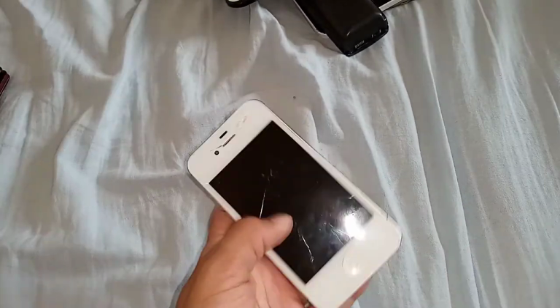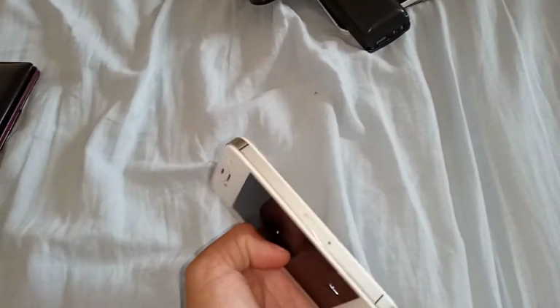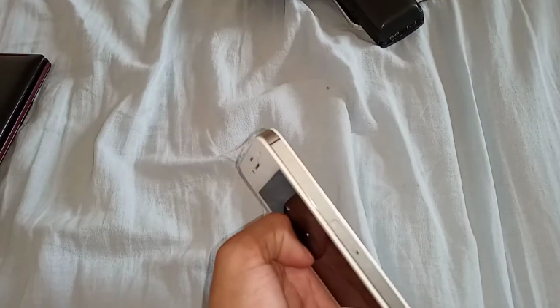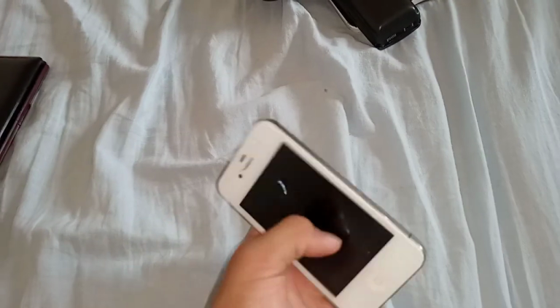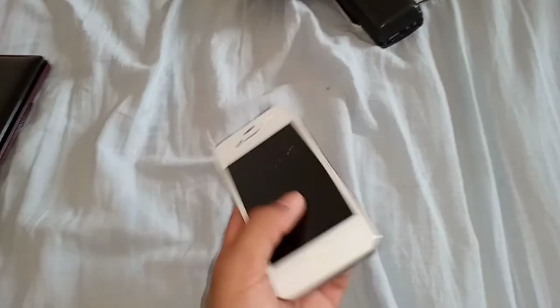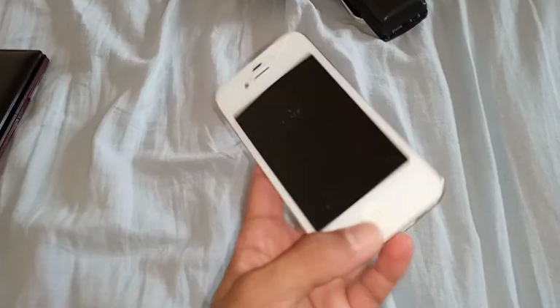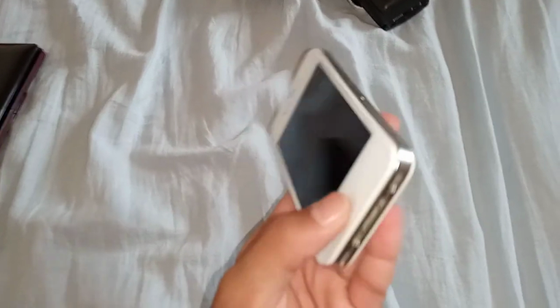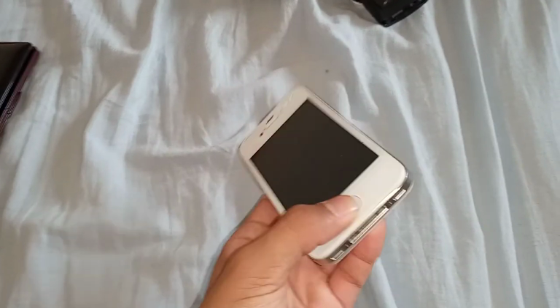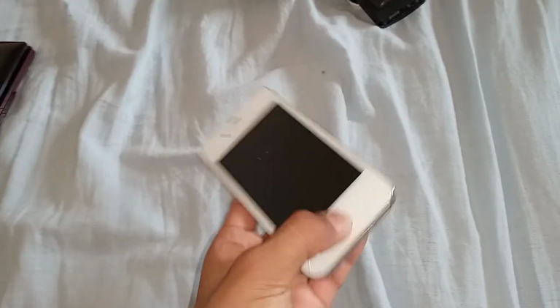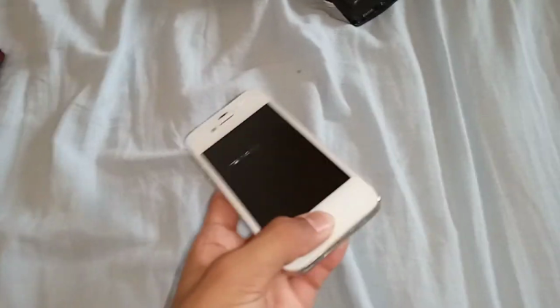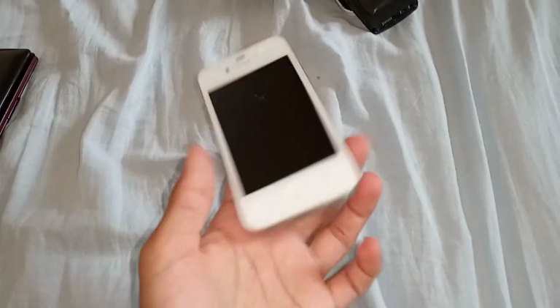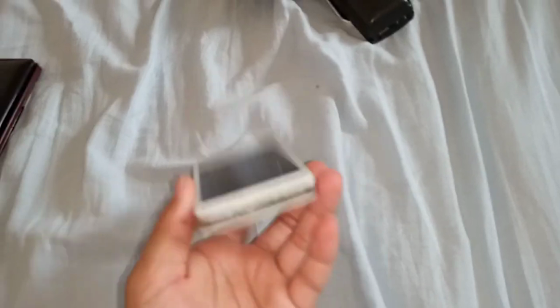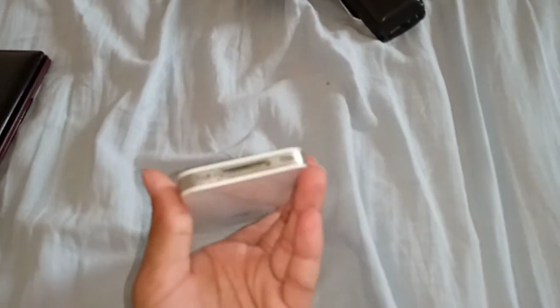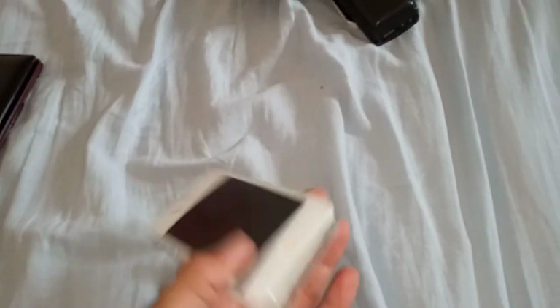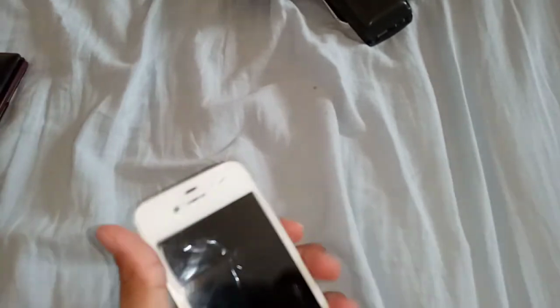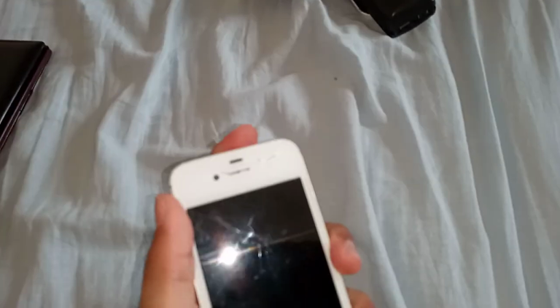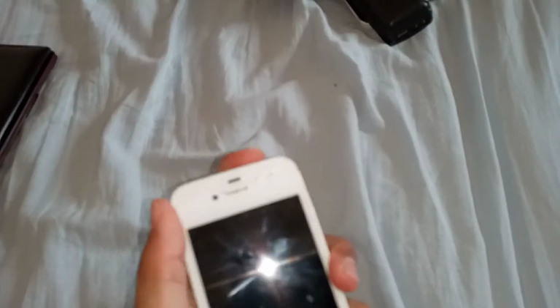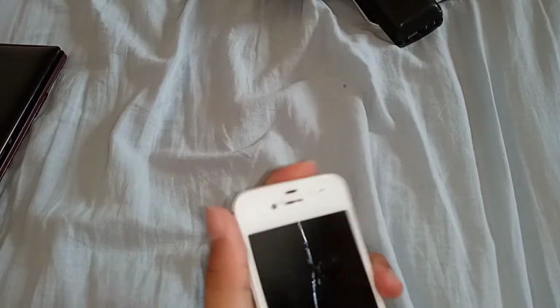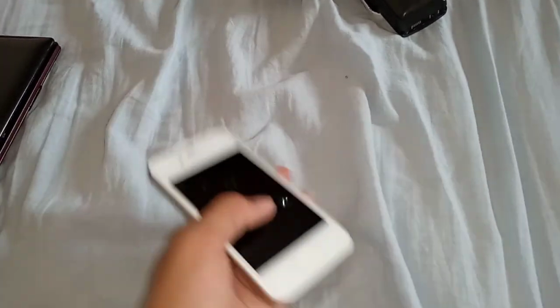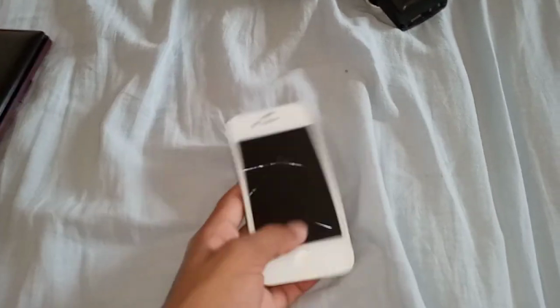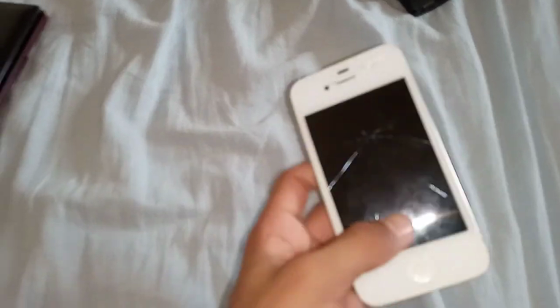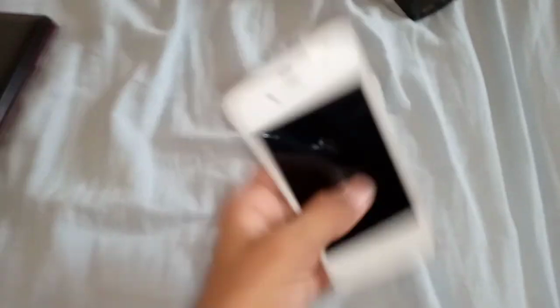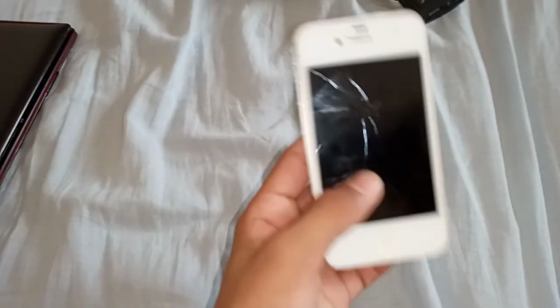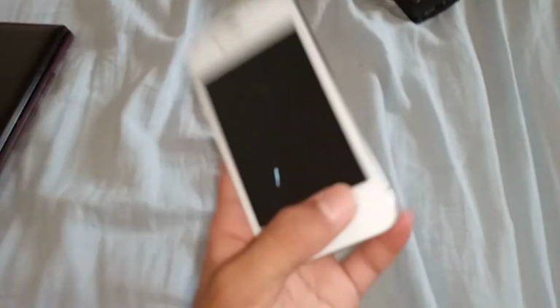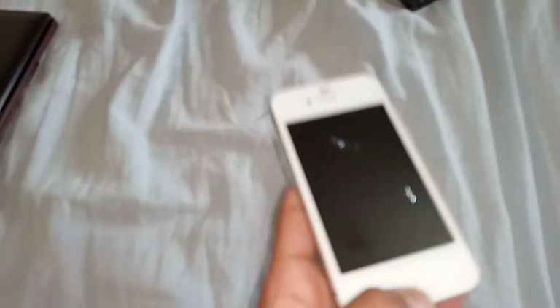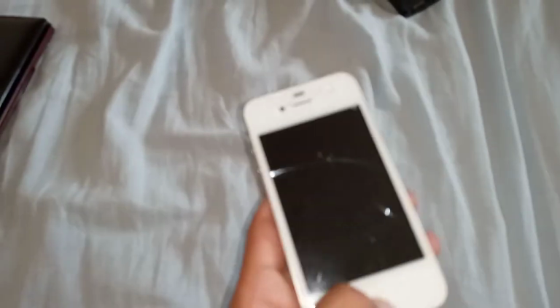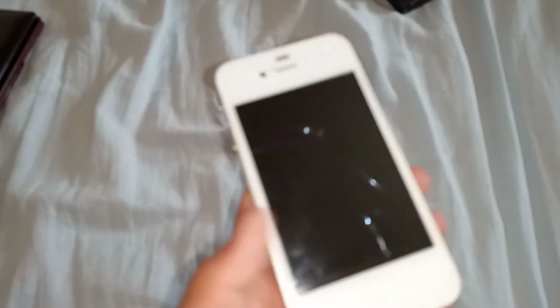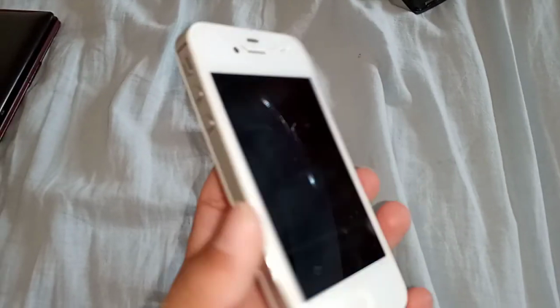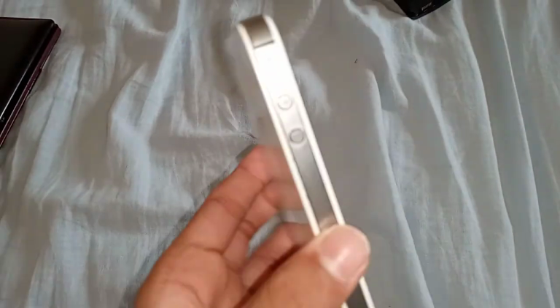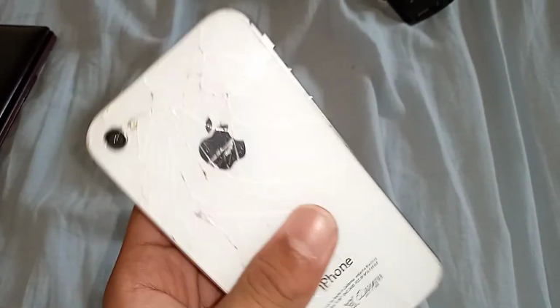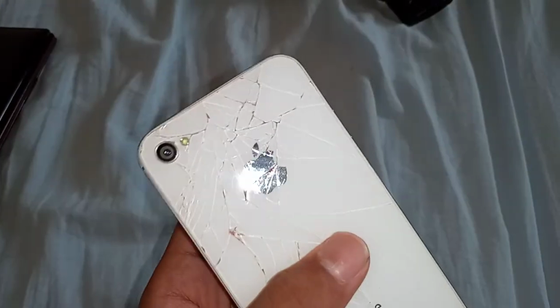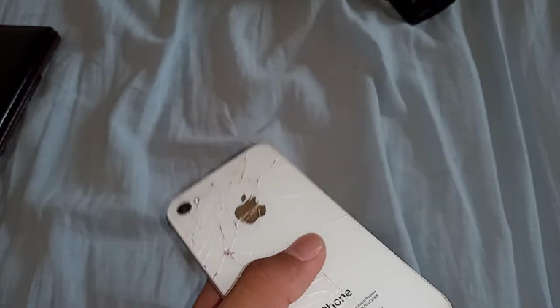Next is this iPhone 4S. It has charging issues and I think it's on Sprint or Verizon — I can't remember. It doesn't charge properly but it works. It's 8 gigabytes on iOS 9.3.6.